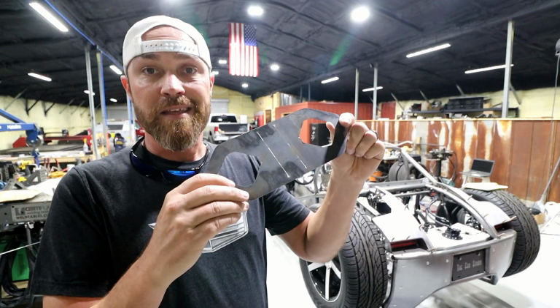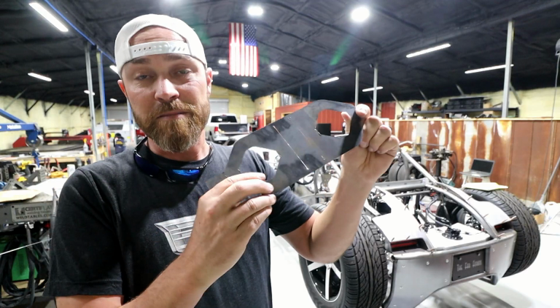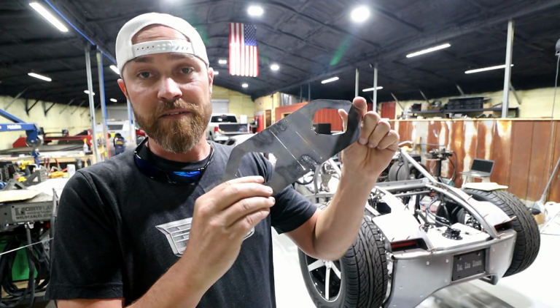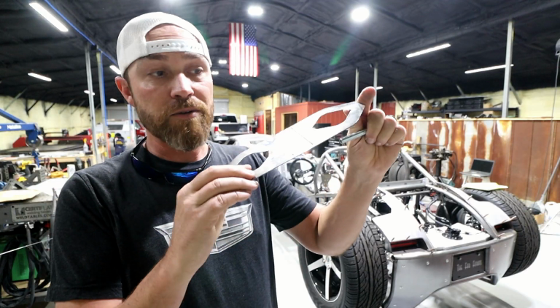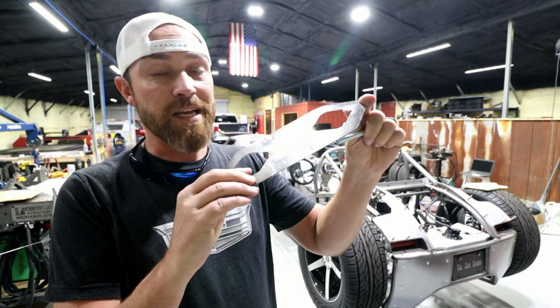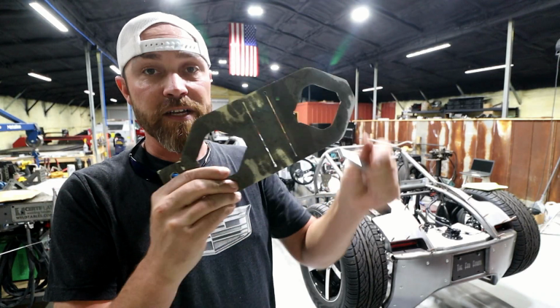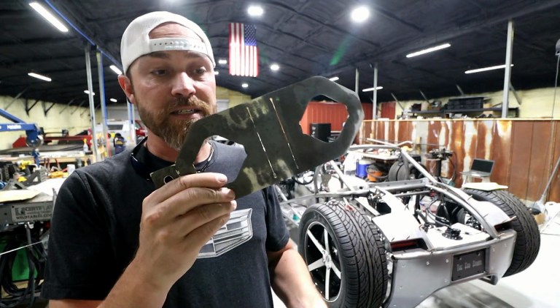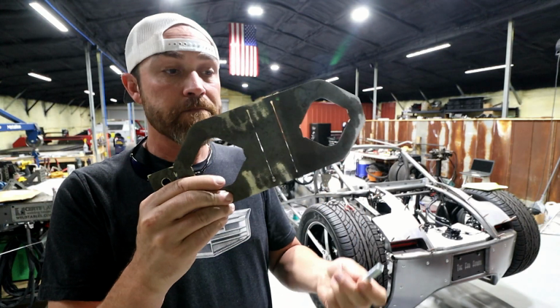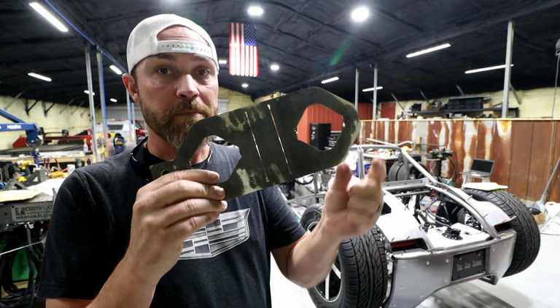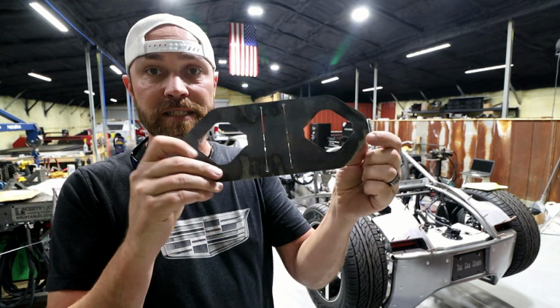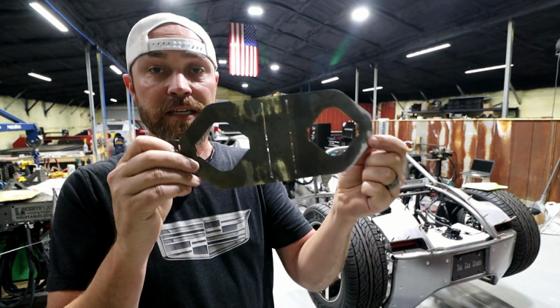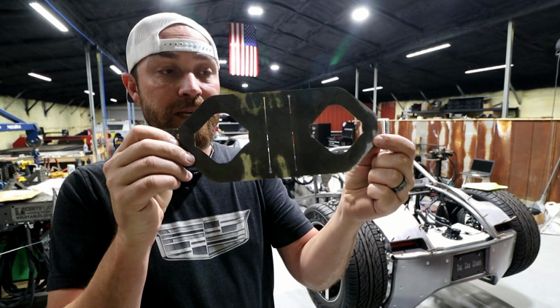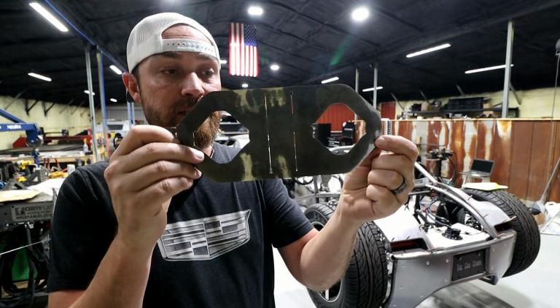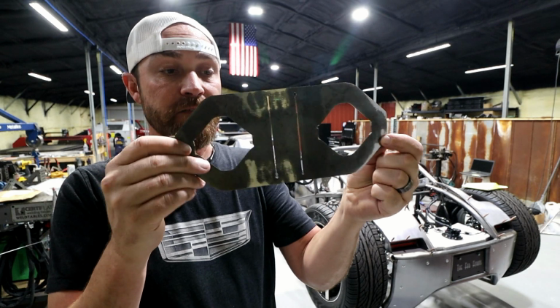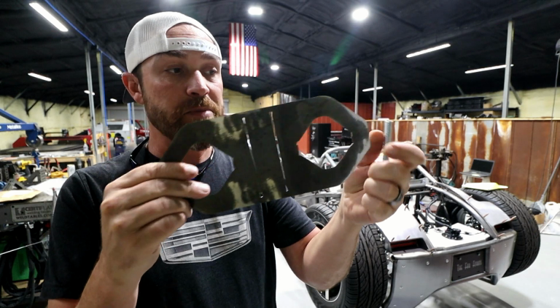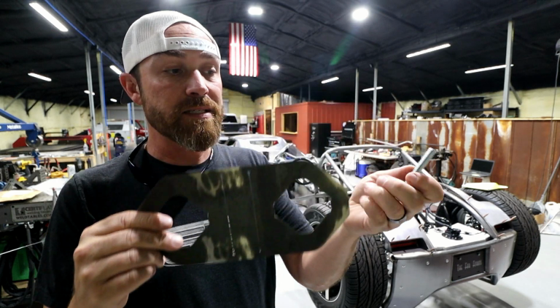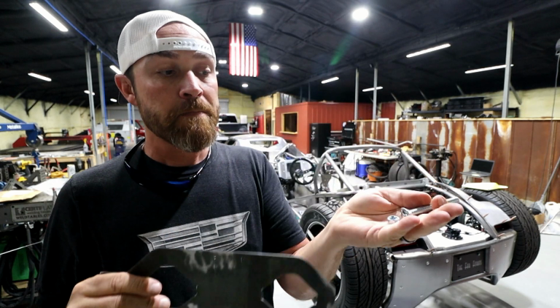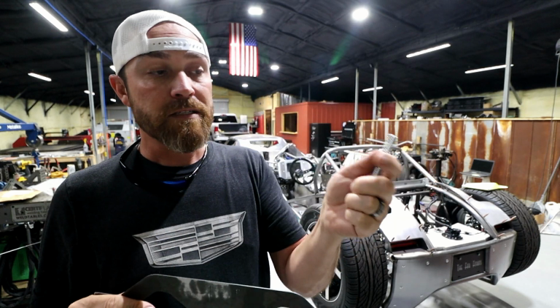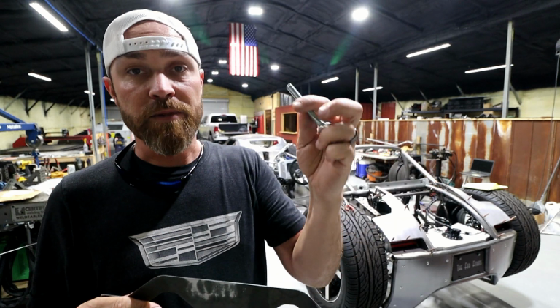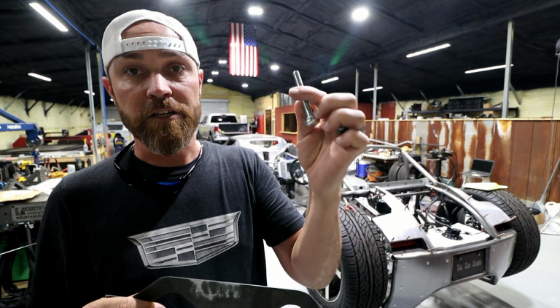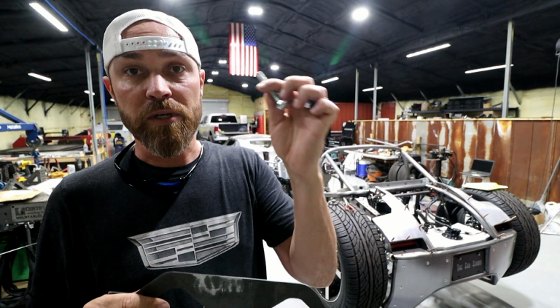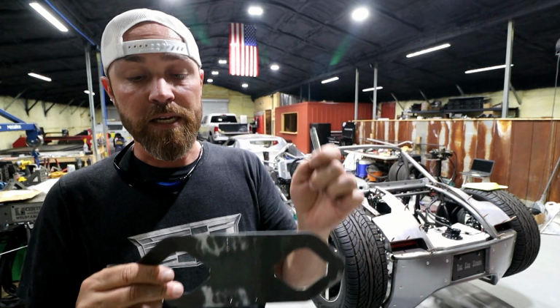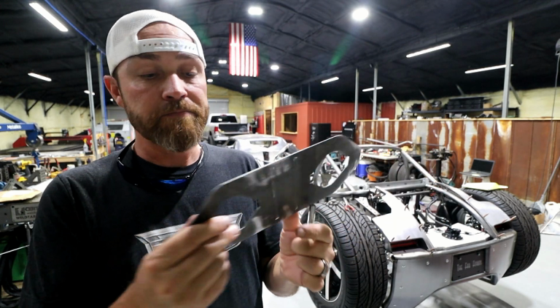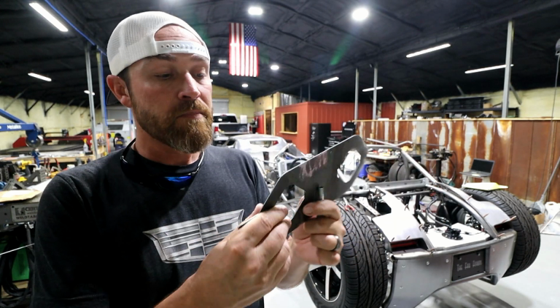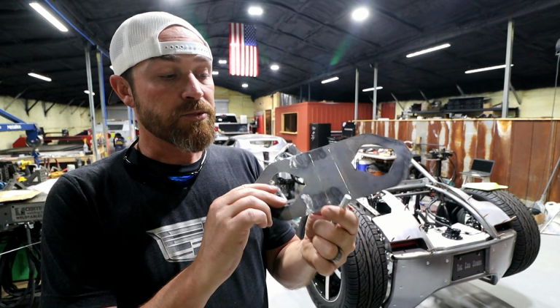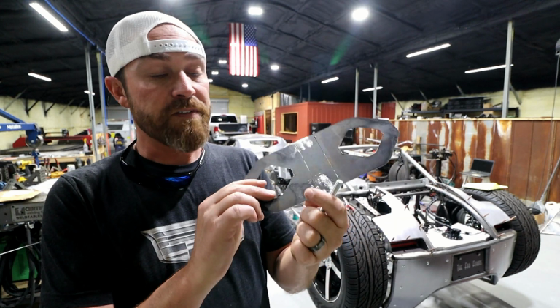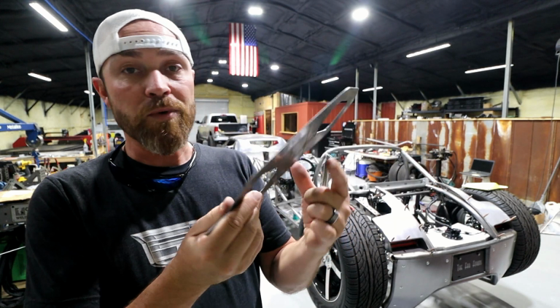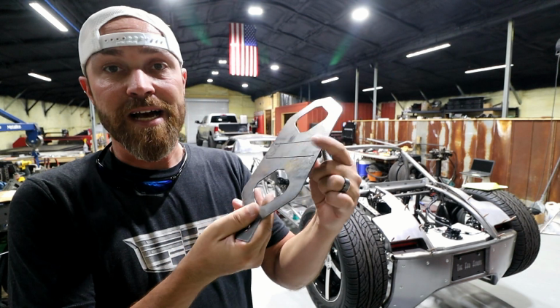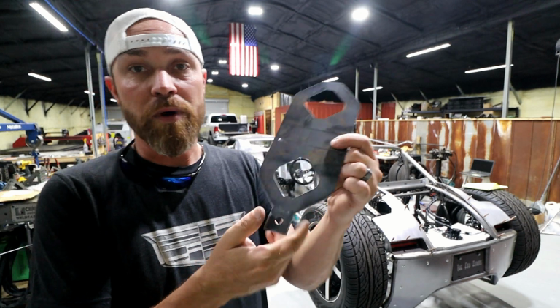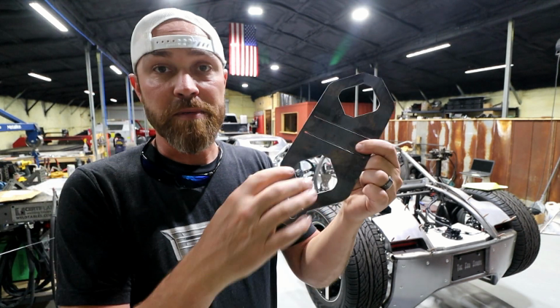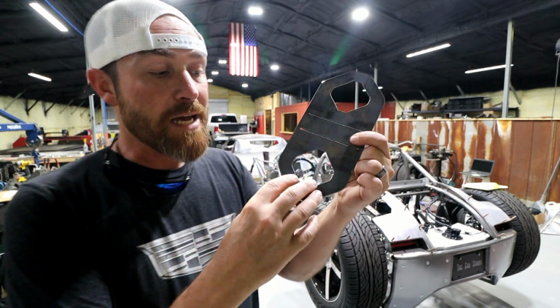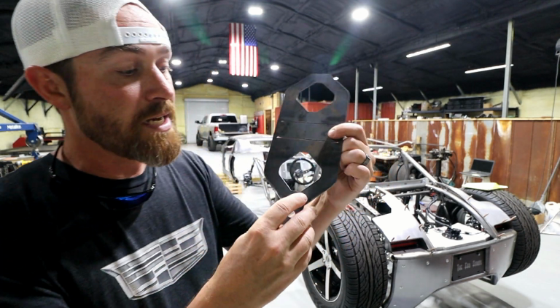The kits themselves go together very easily. Basically it's going to come like this as a flat piece, and it's going to come with a carriage bolt and a nut. You just want to figure out what side you want to be on the outside.